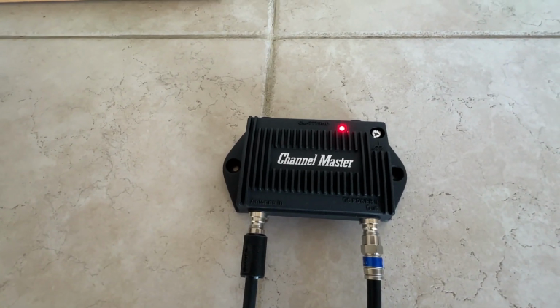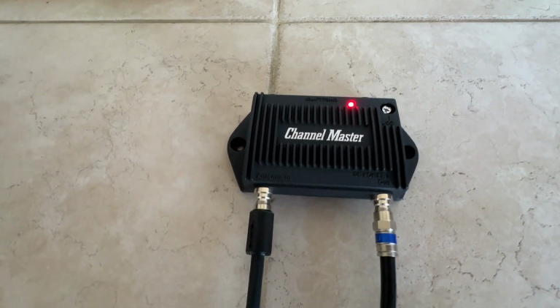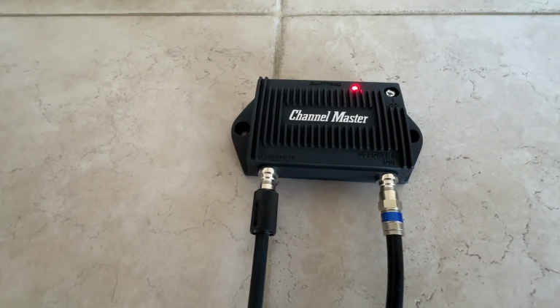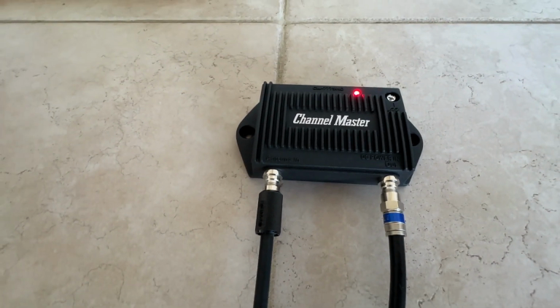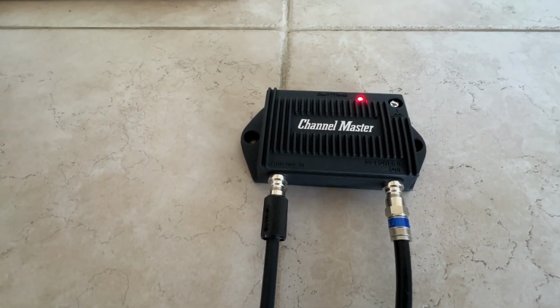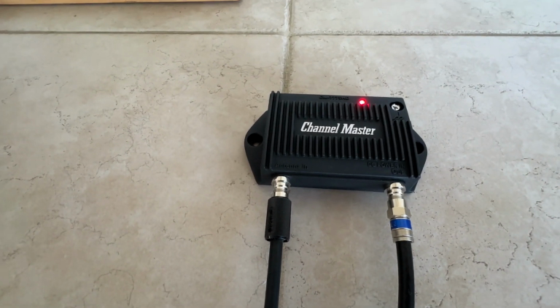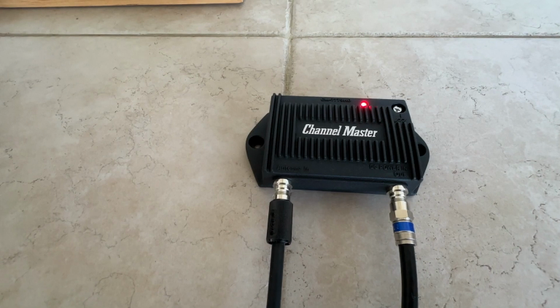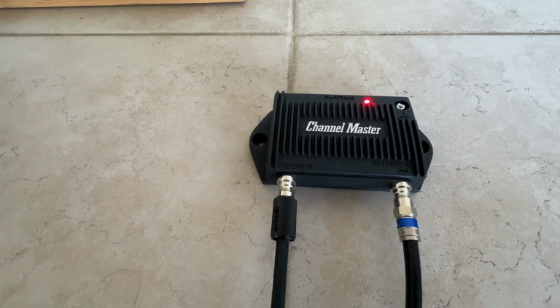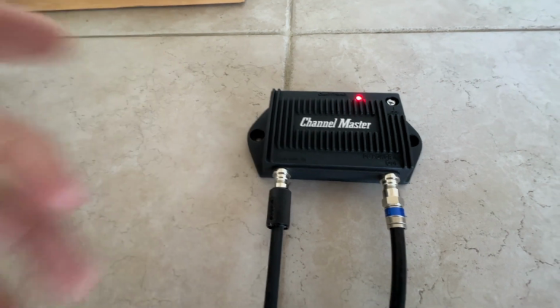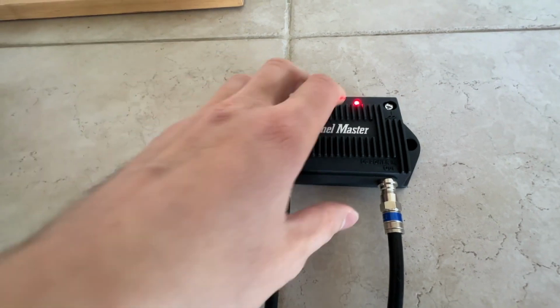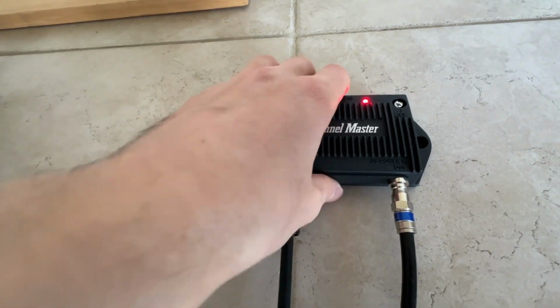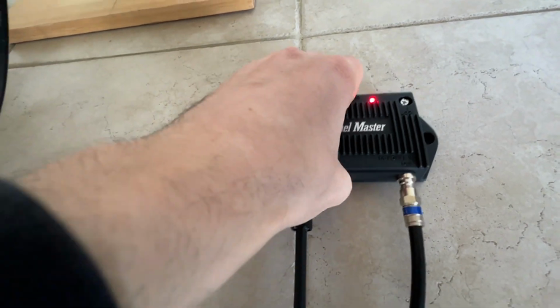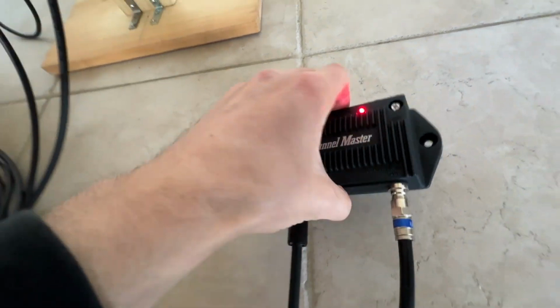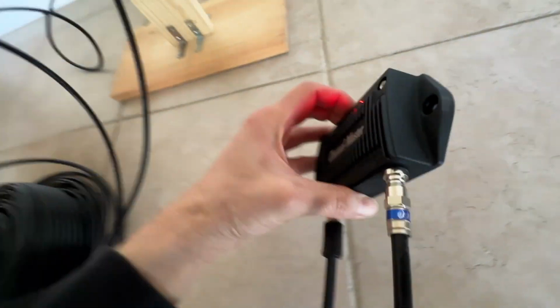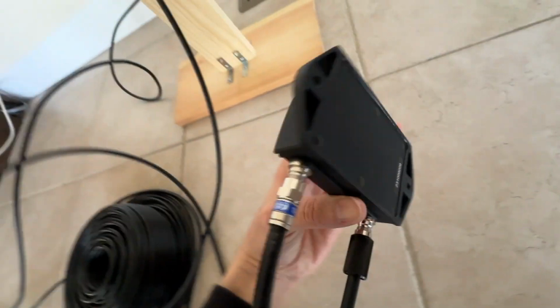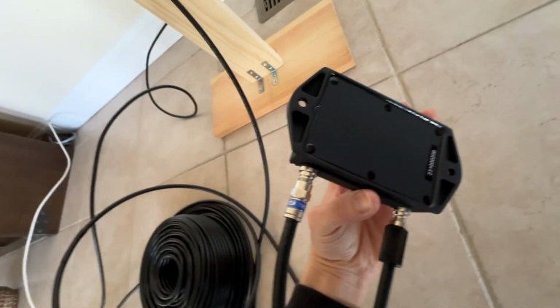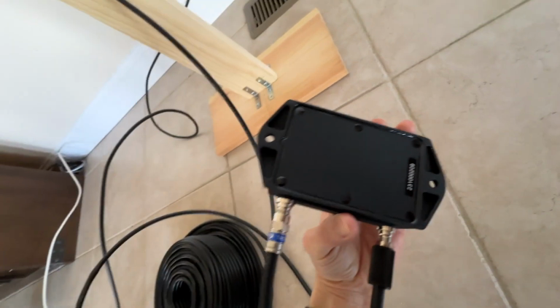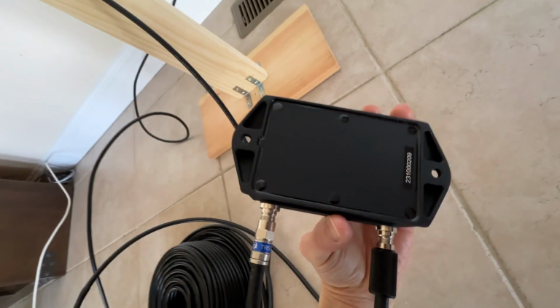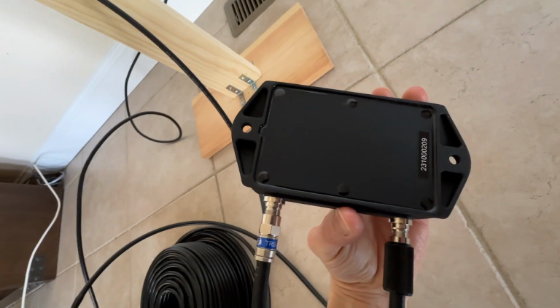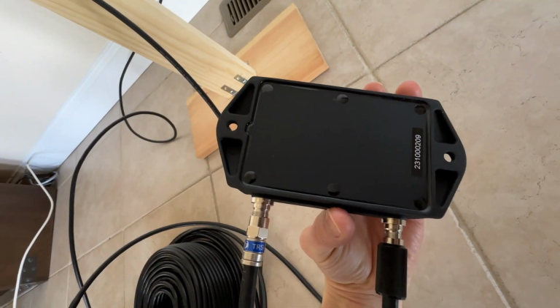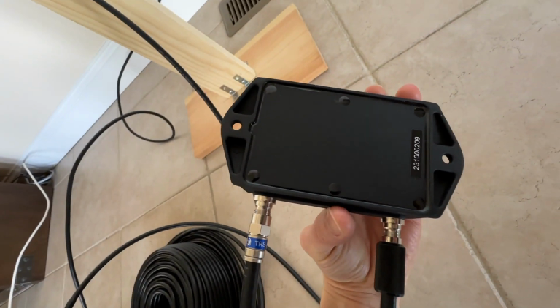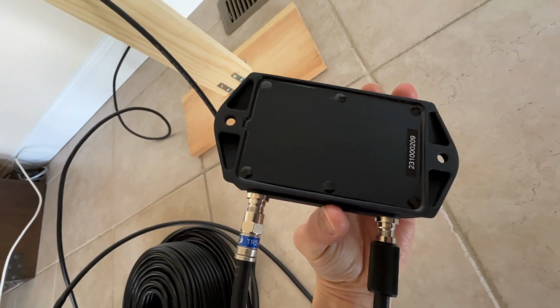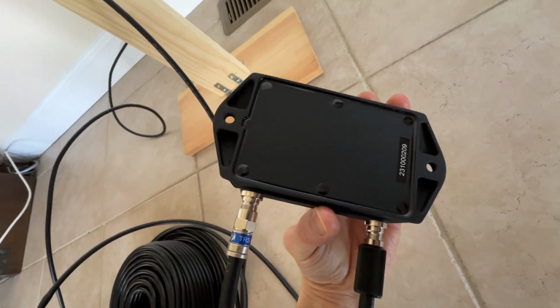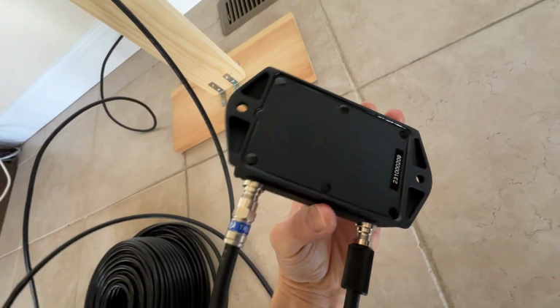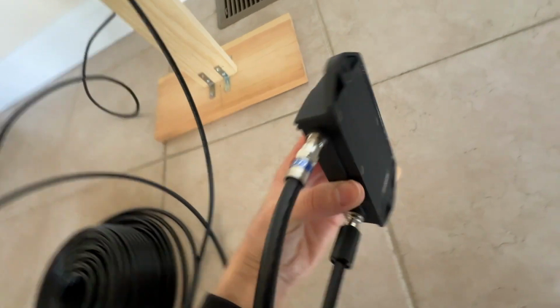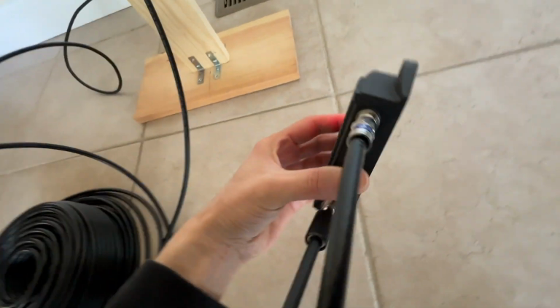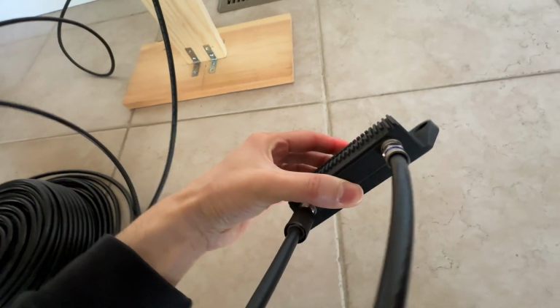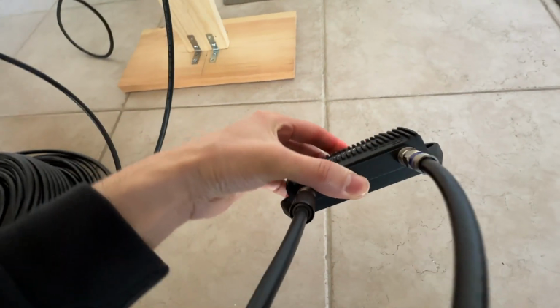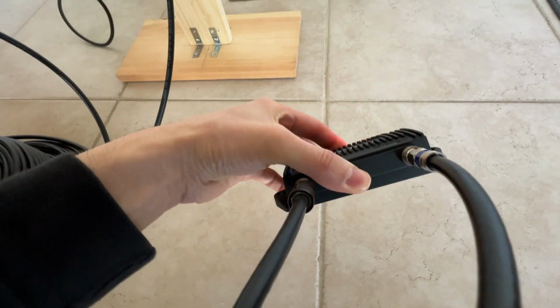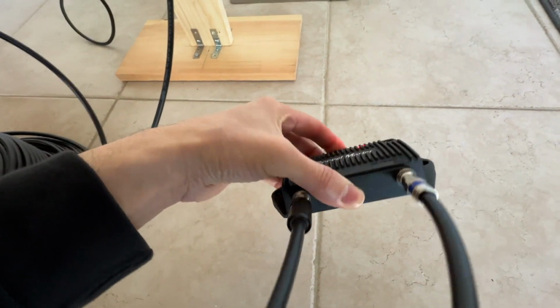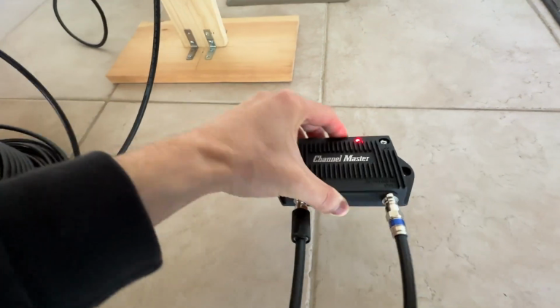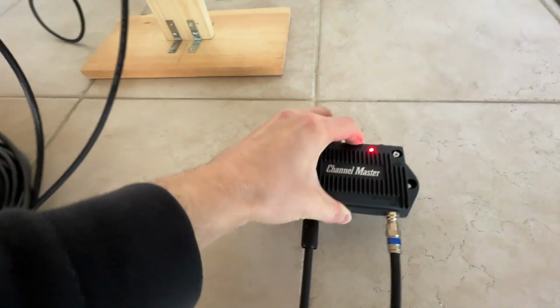I bought this powered preamp made by Channel Master. It has really solid all-metal construction which appears to be totally sealed. It's designed for both indoor and outdoor use.